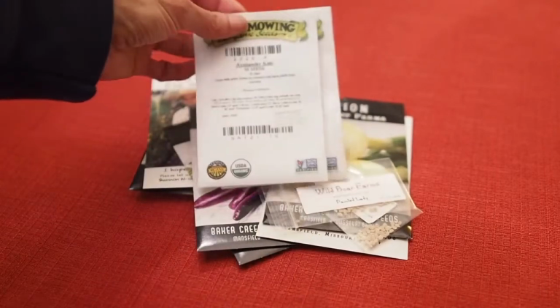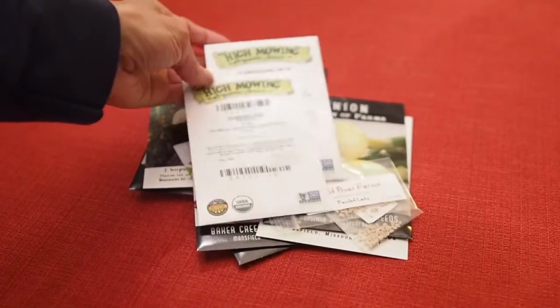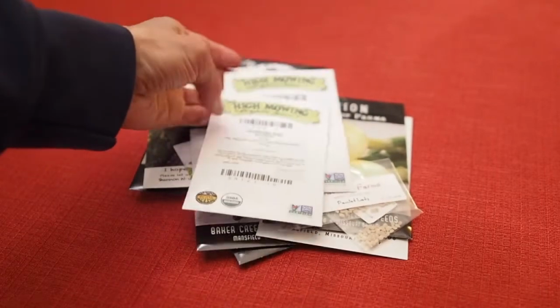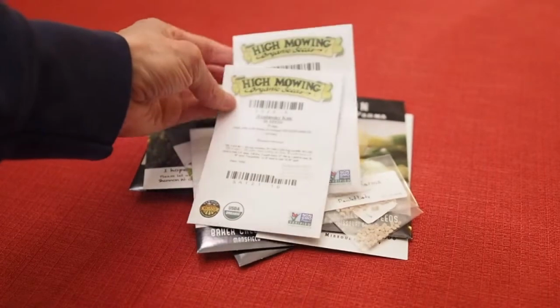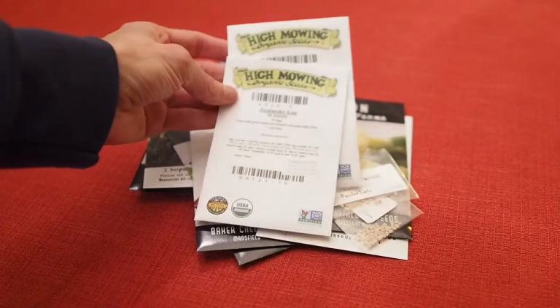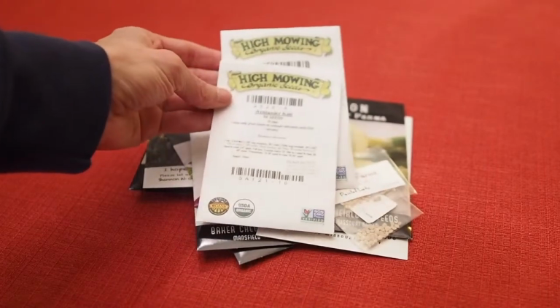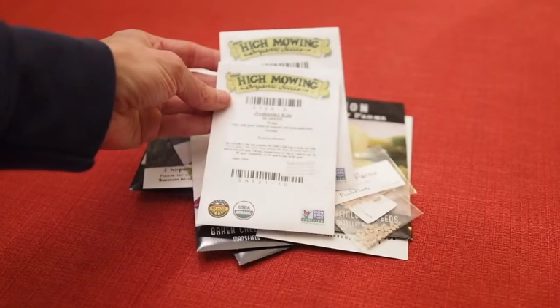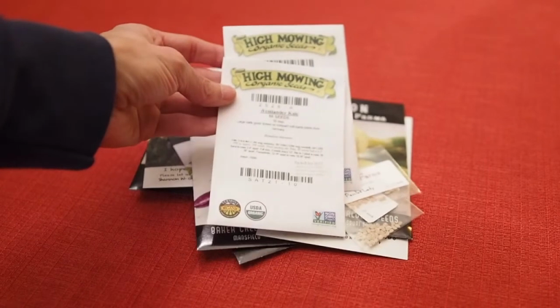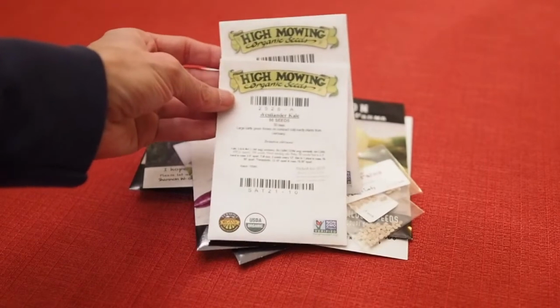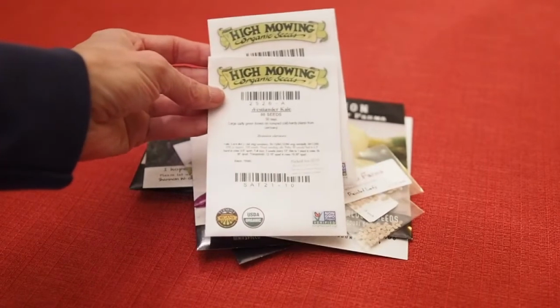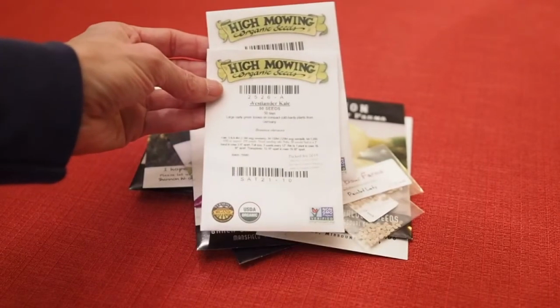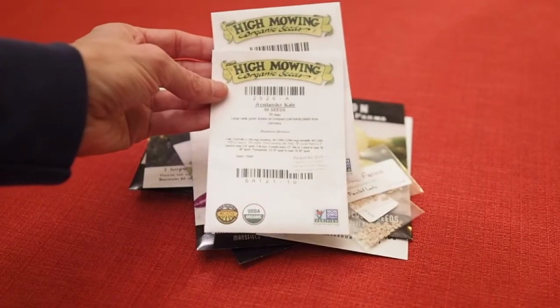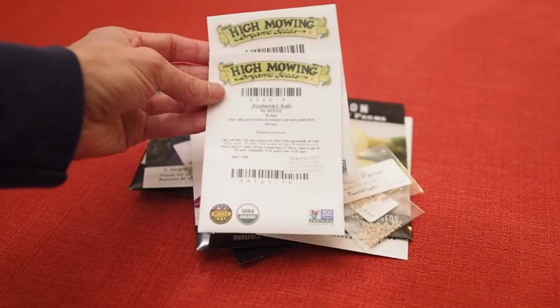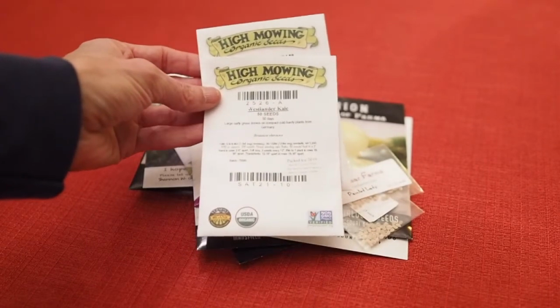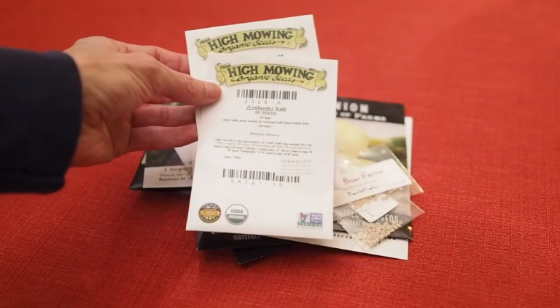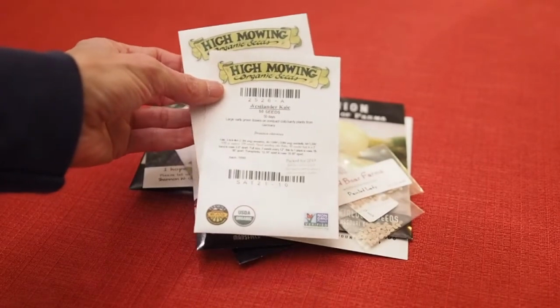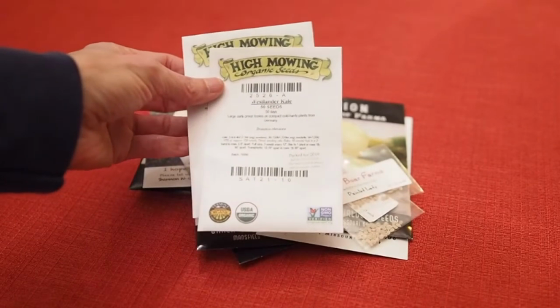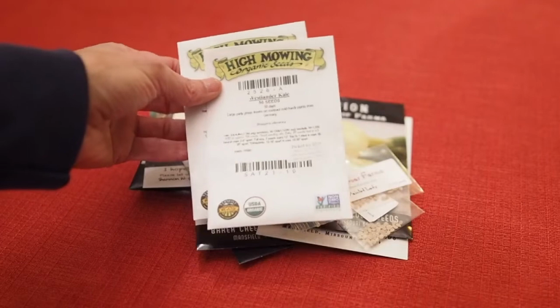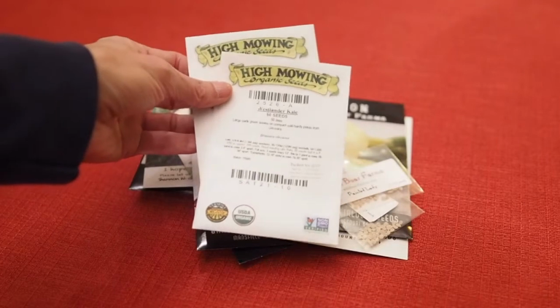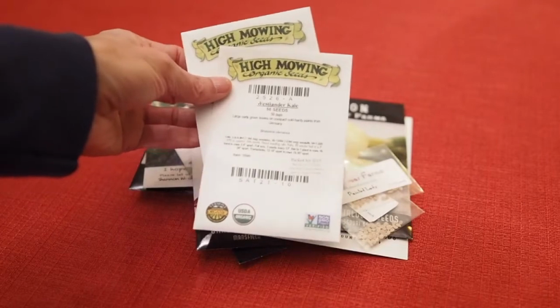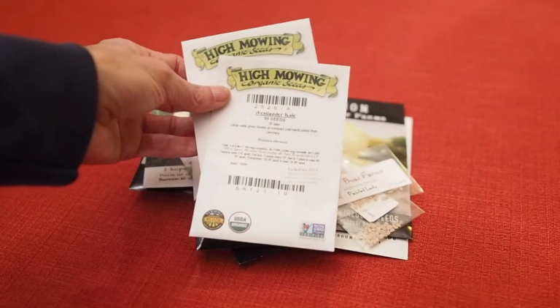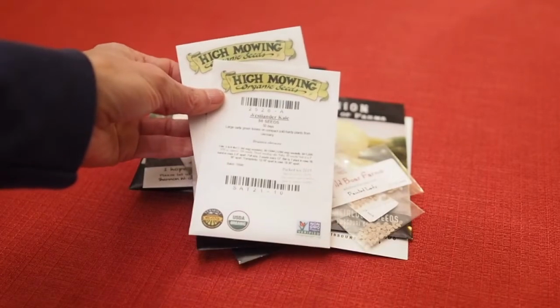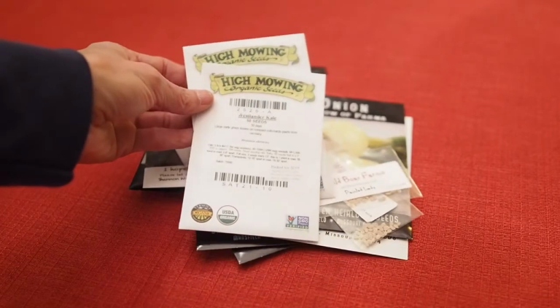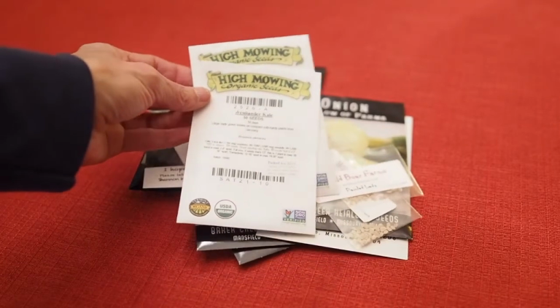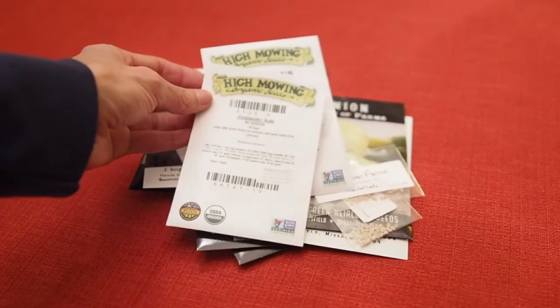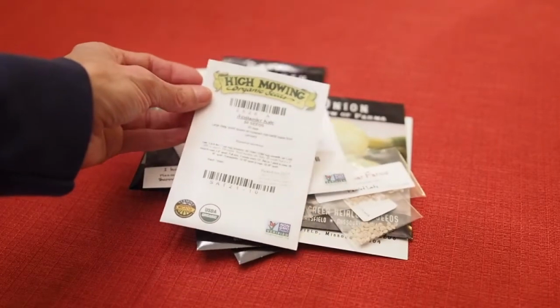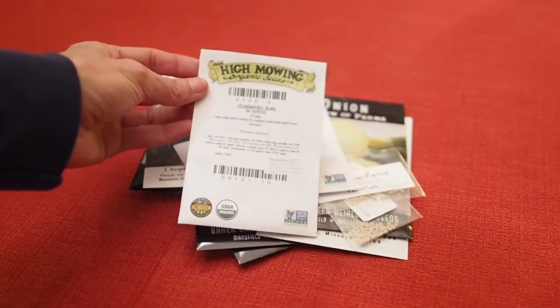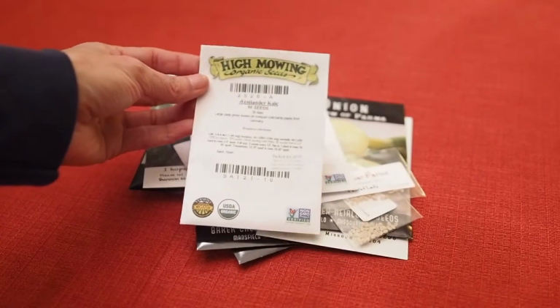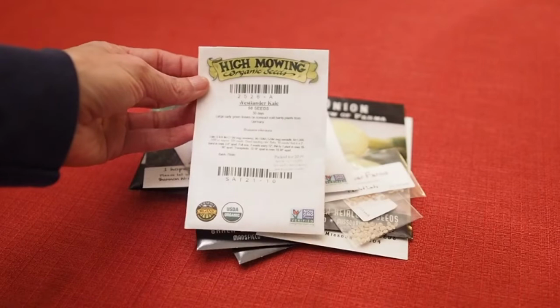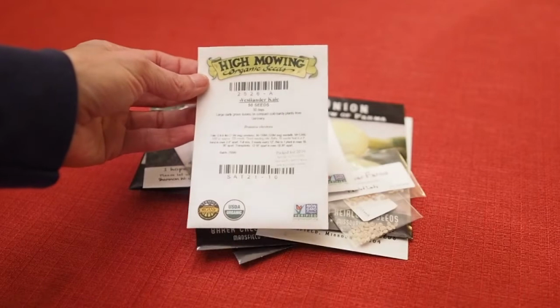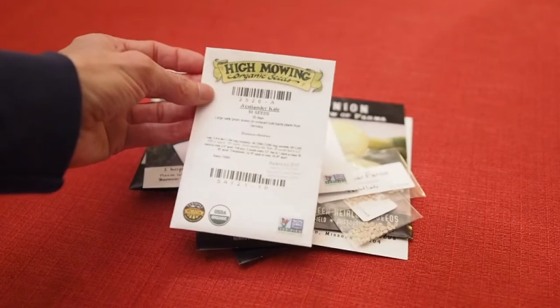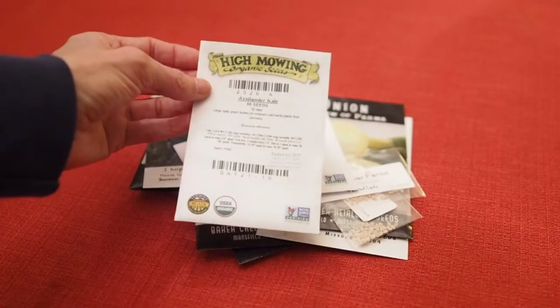This year I ordered a couple of things from High Mowing Seeds. We have the Westlander Kale. I'm a really big fan of kale and I like to try different varieties when I see them, and I had never heard of this Westlander Kale before so I had to give that a try.